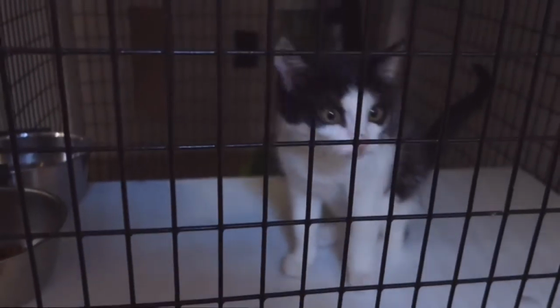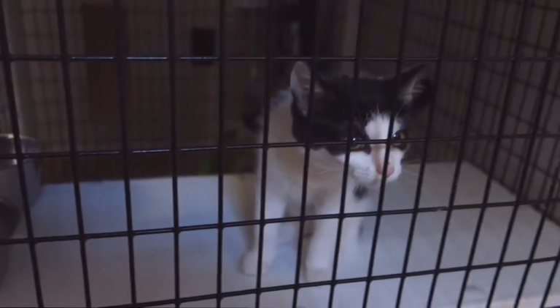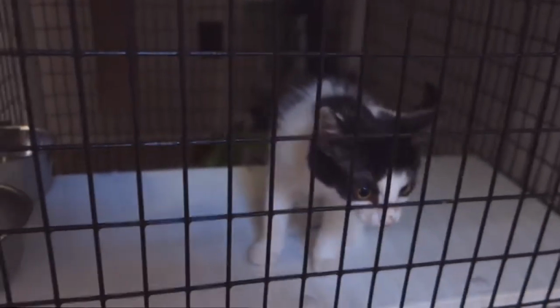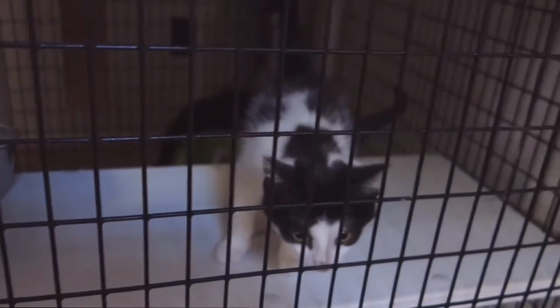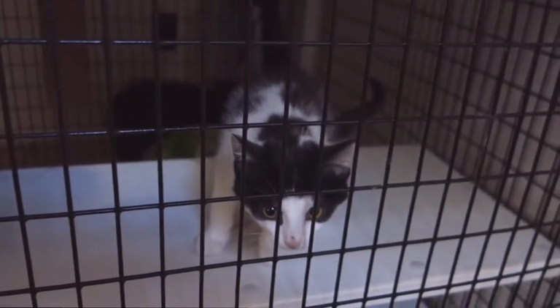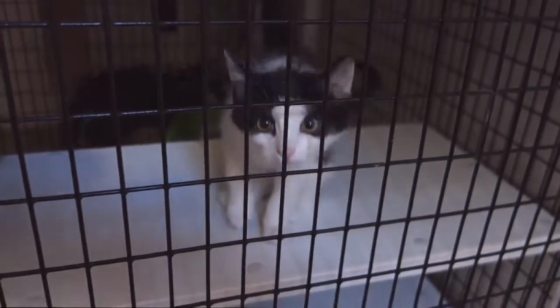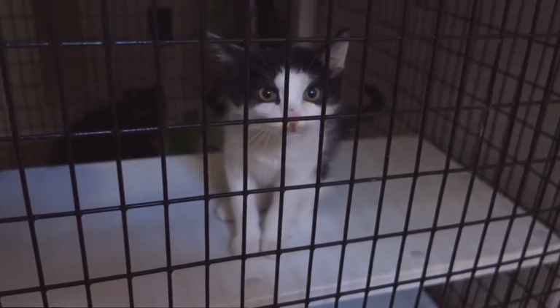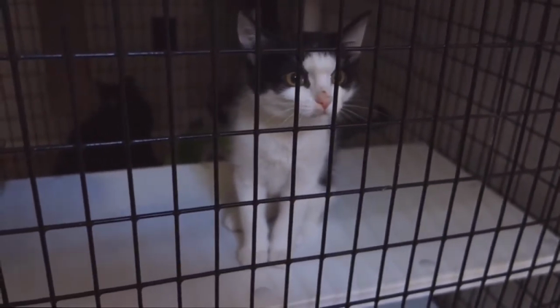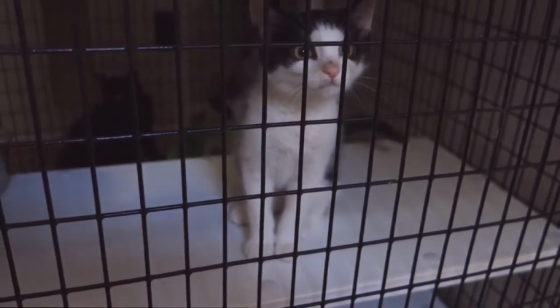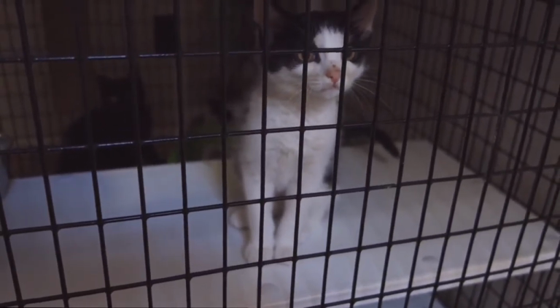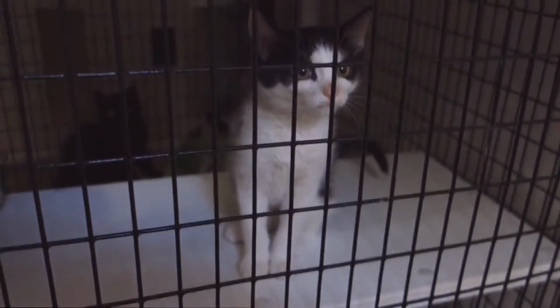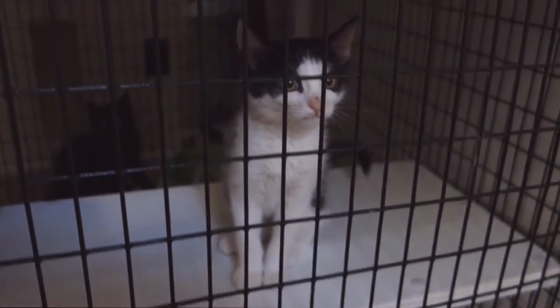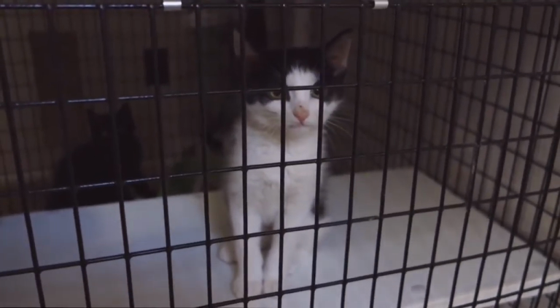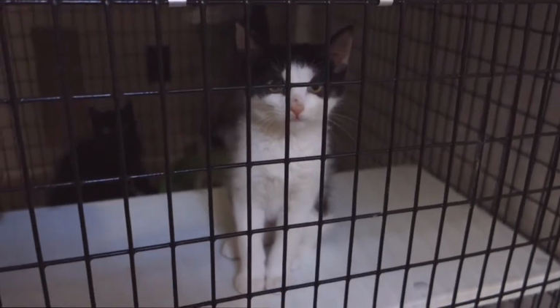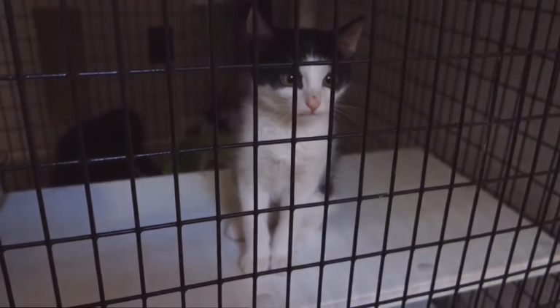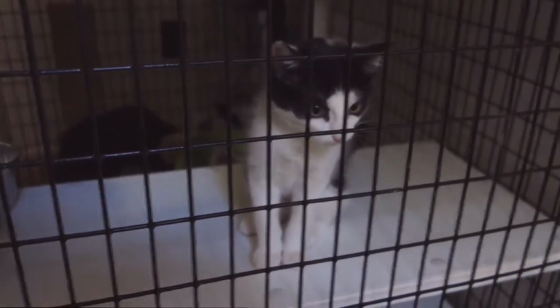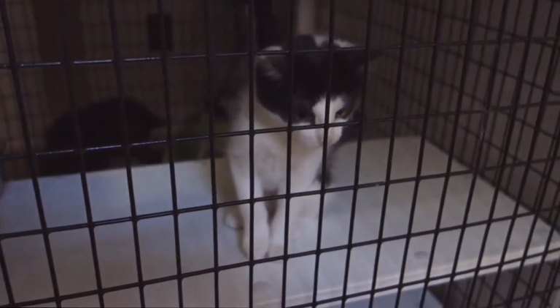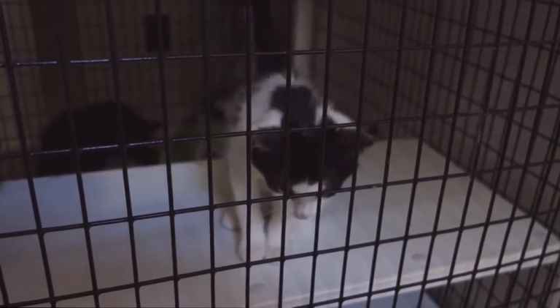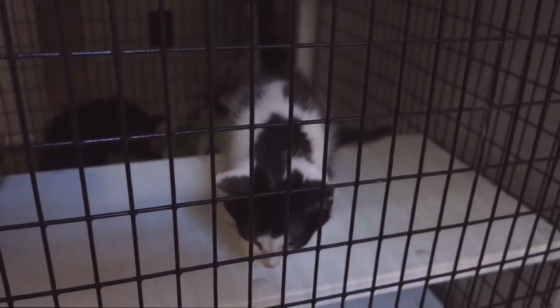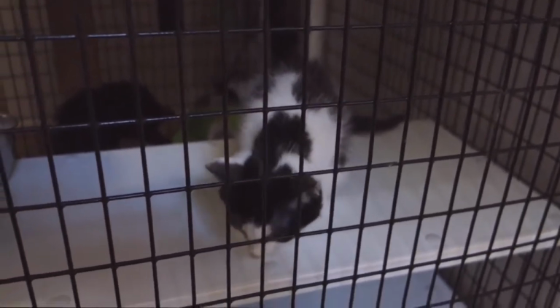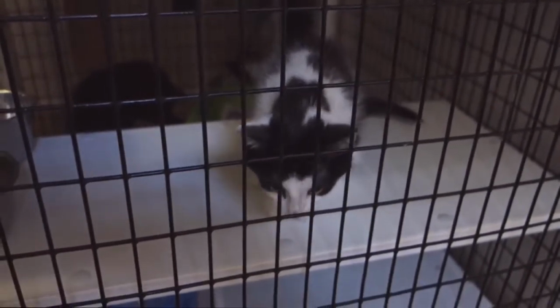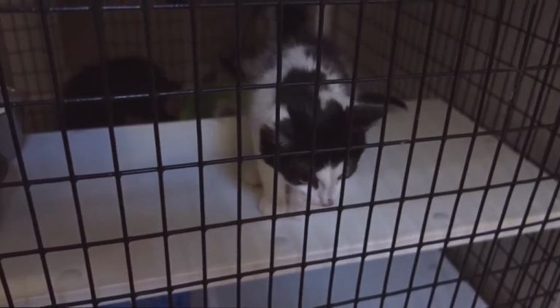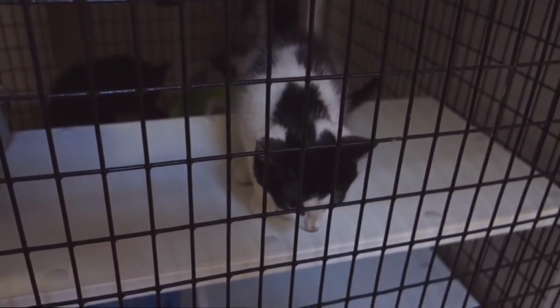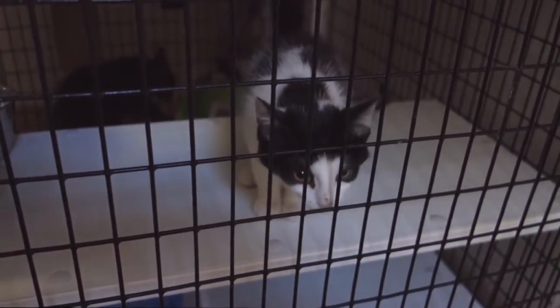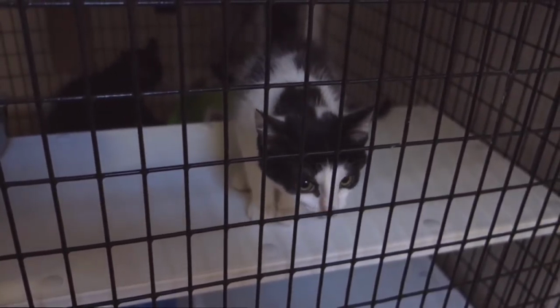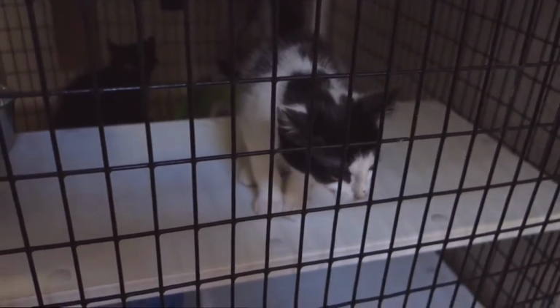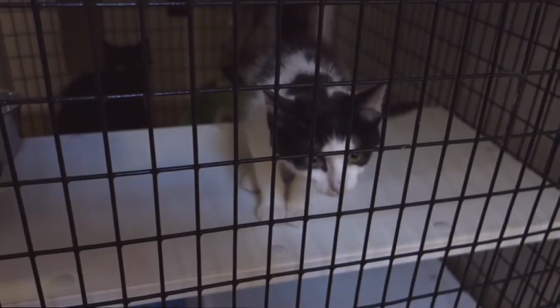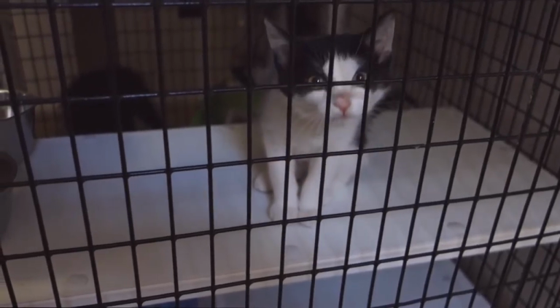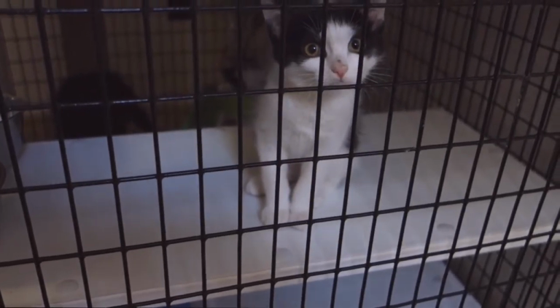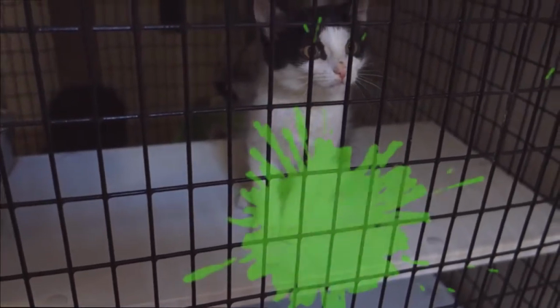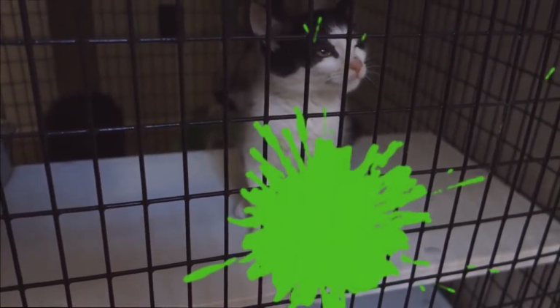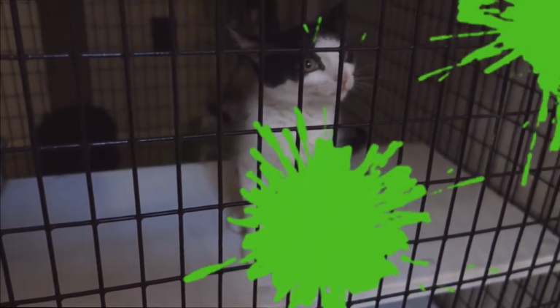So this is part of our trailer — we've got another room of cats. And like I said, if you're looking for kittens or cats of any kind, any color, any temperament, we've pretty much got them all.